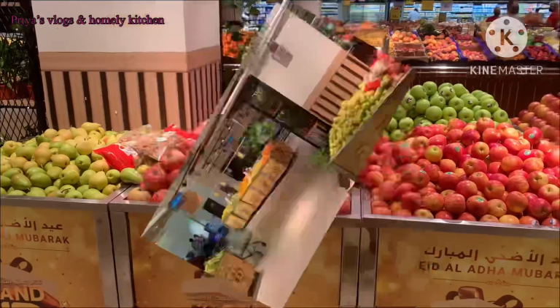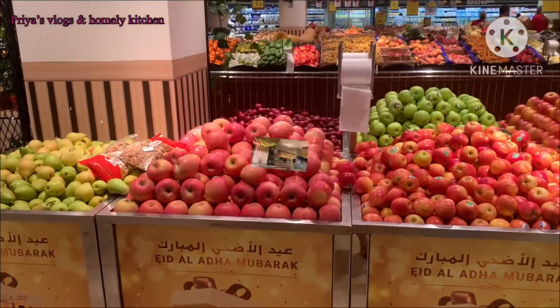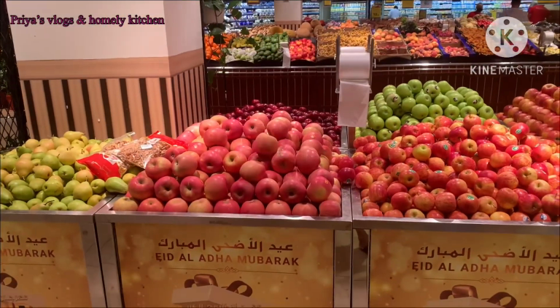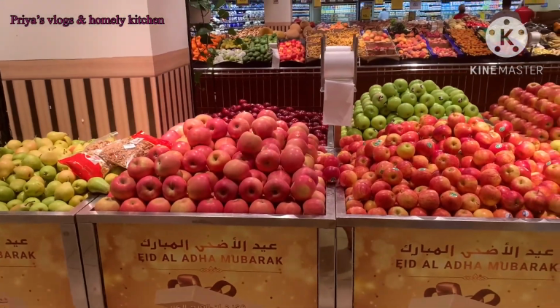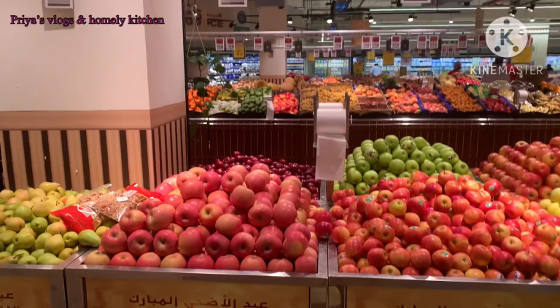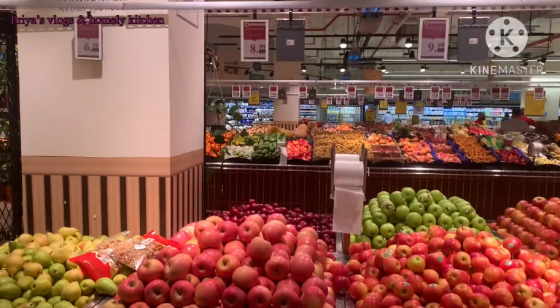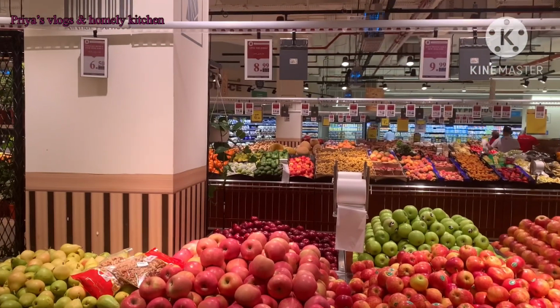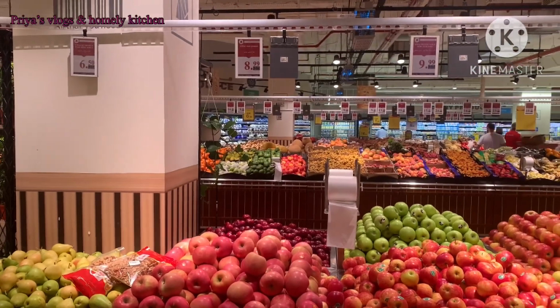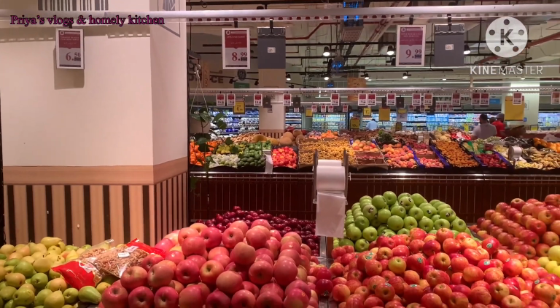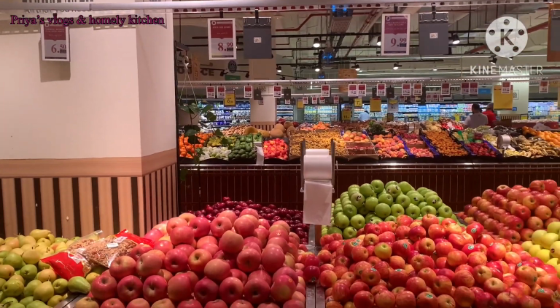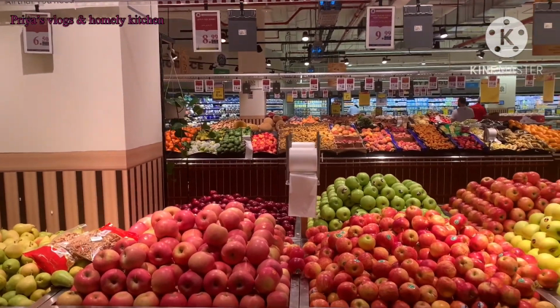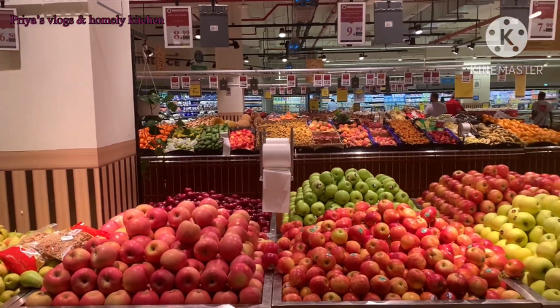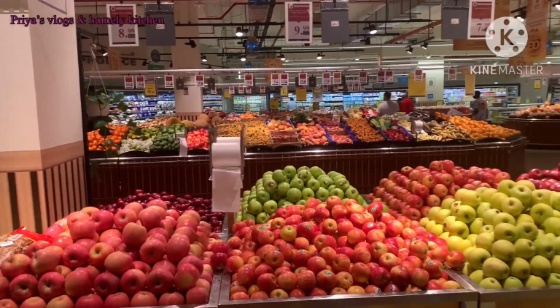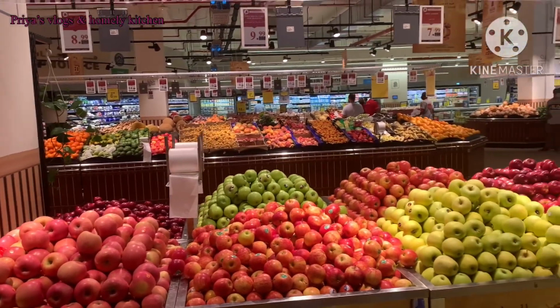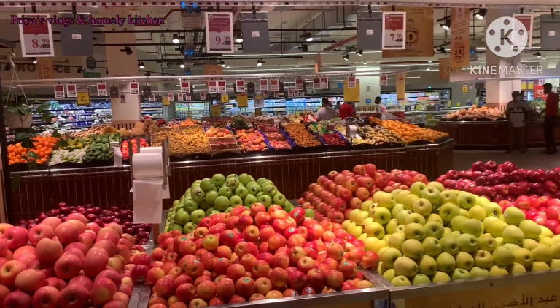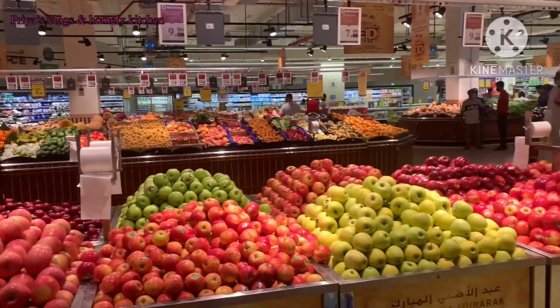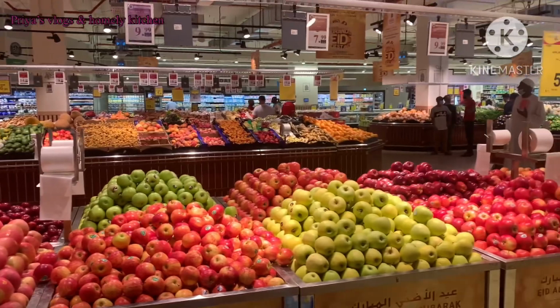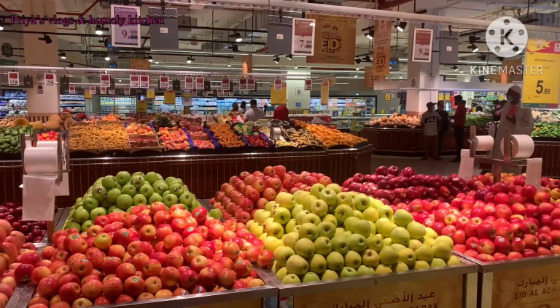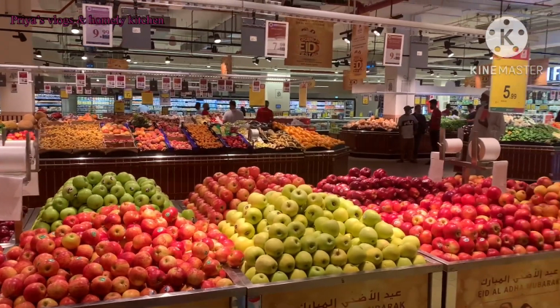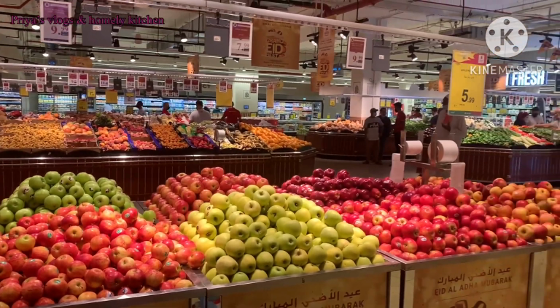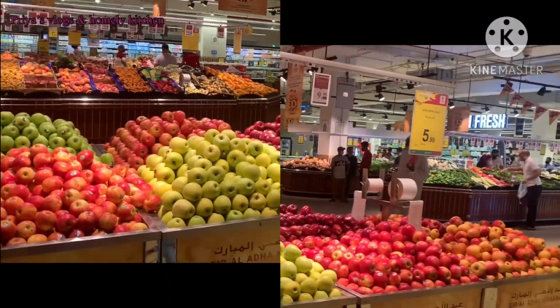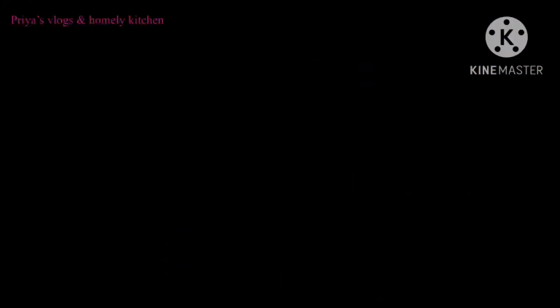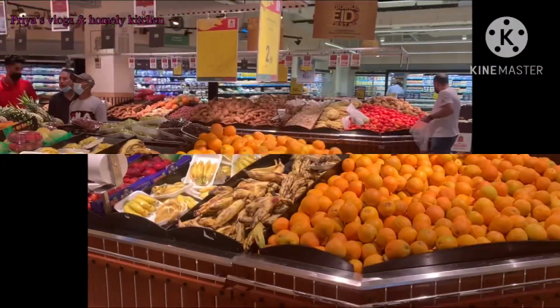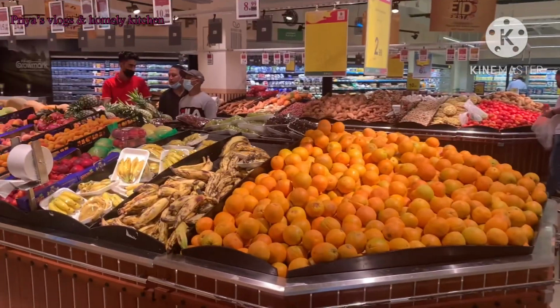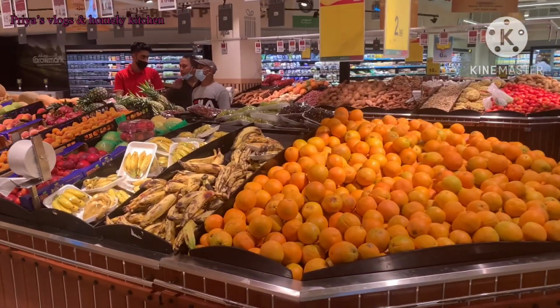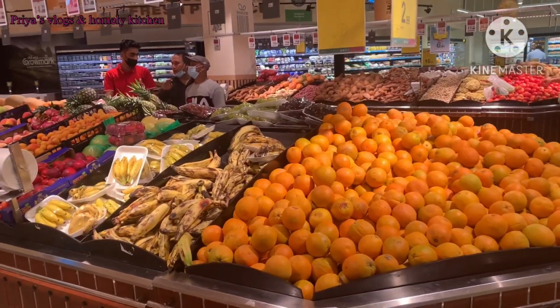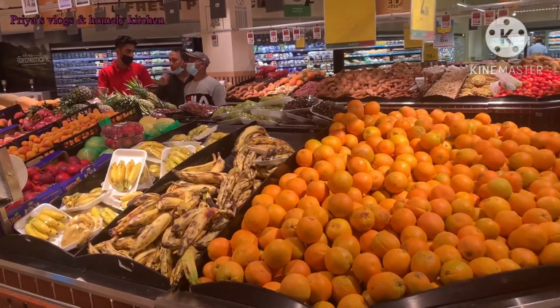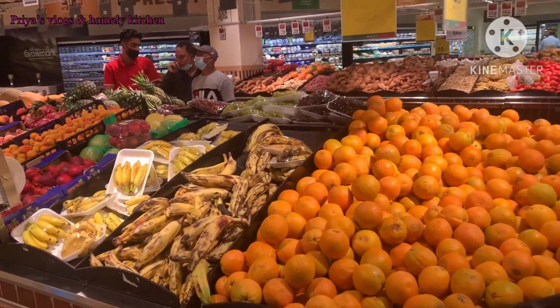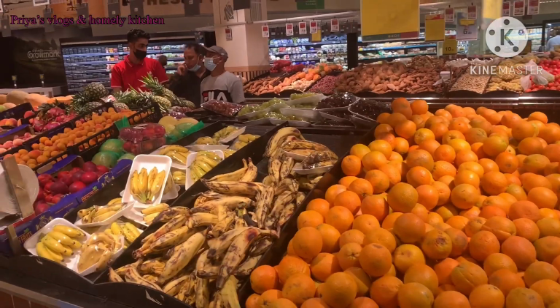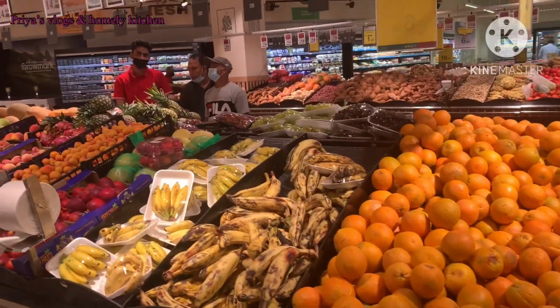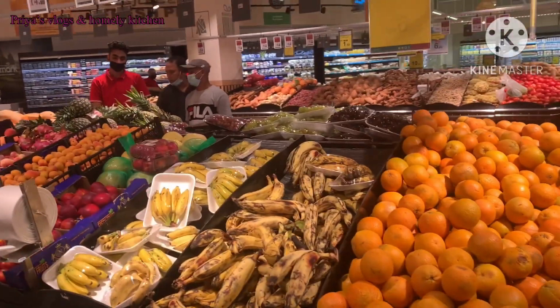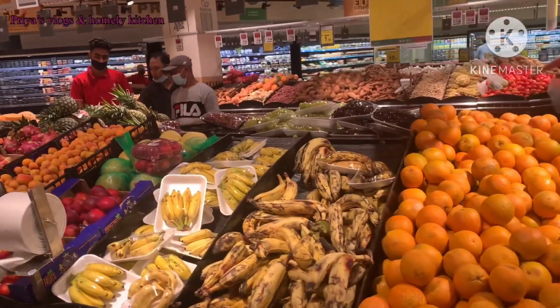If you have any tips, I will give you a limited budget for vegetables. I will give you some tips to follow and check in this video.